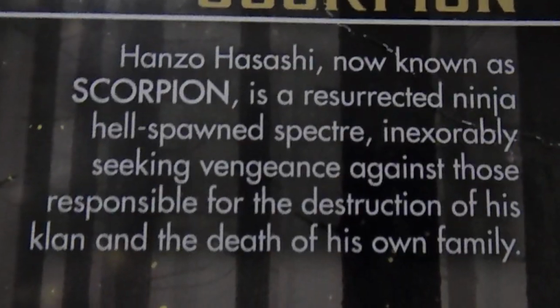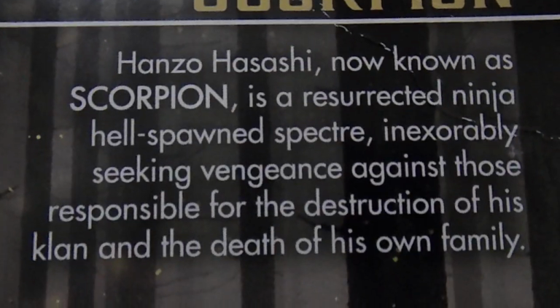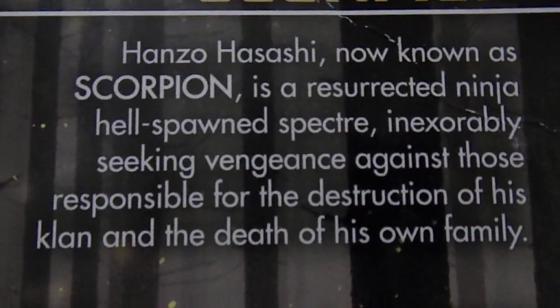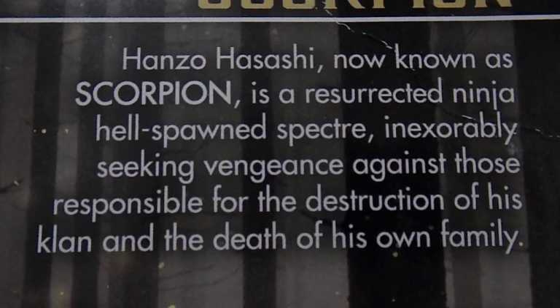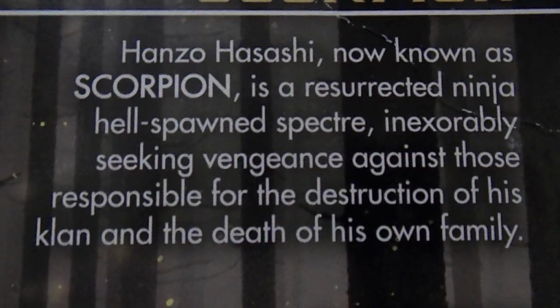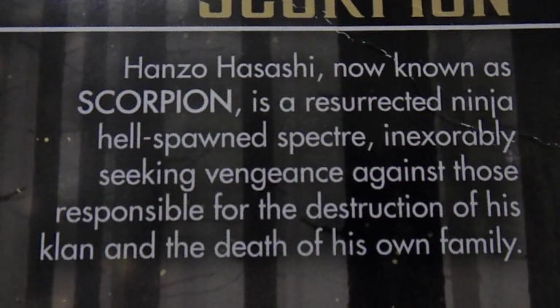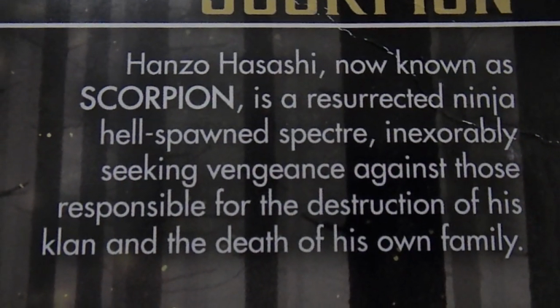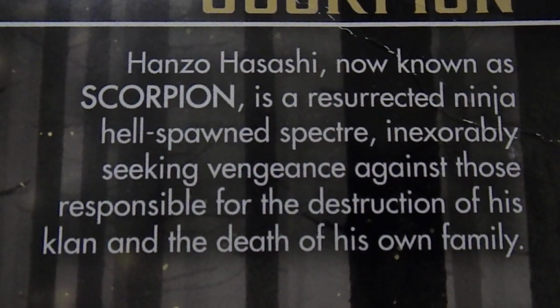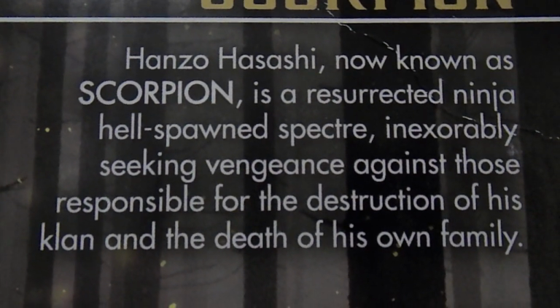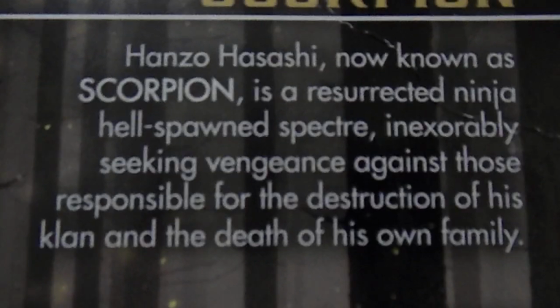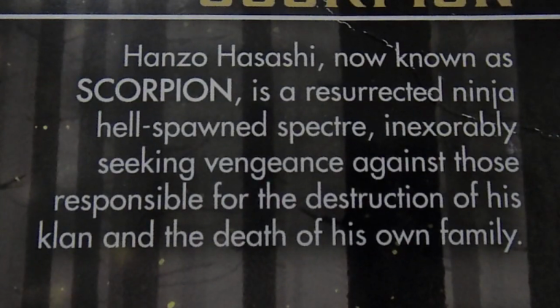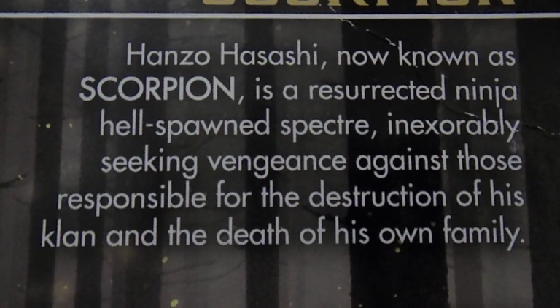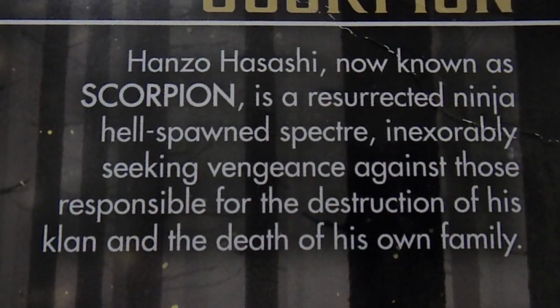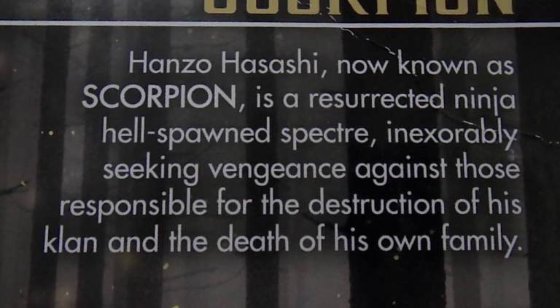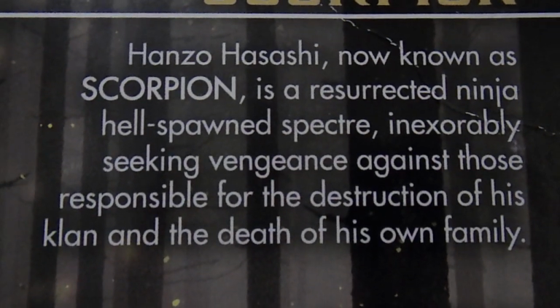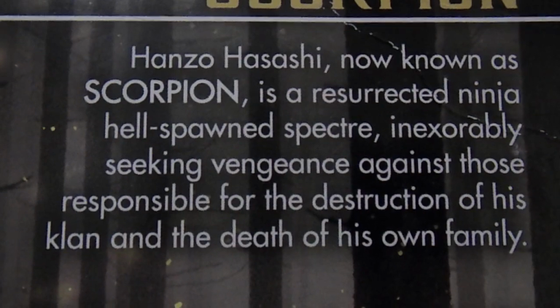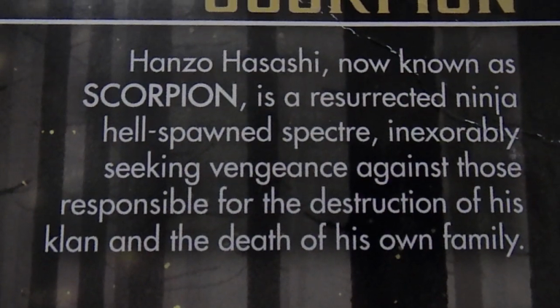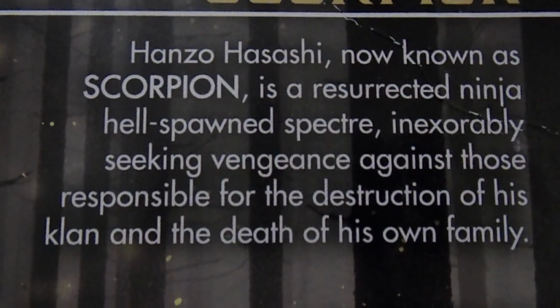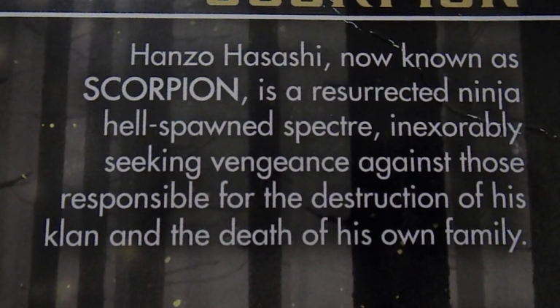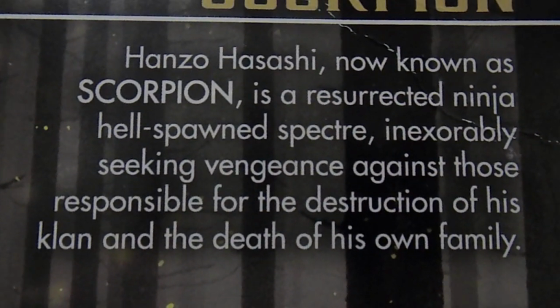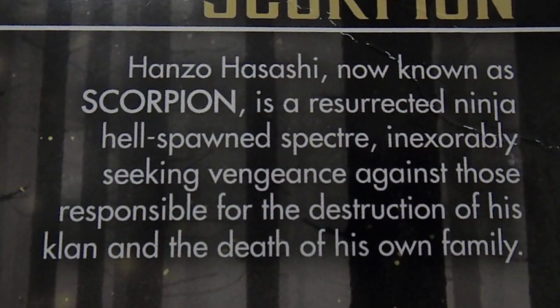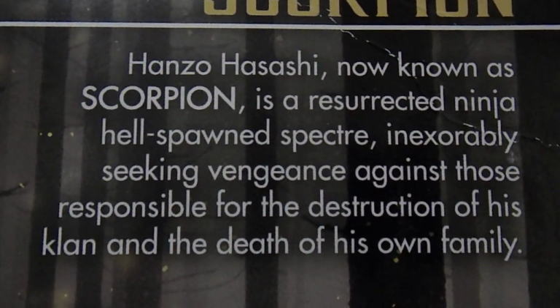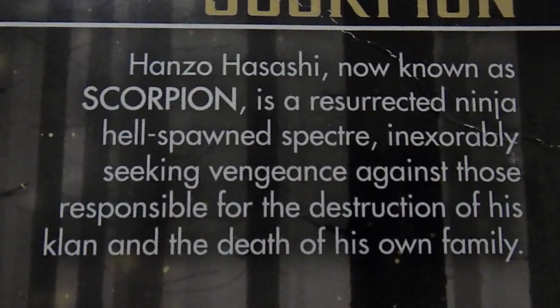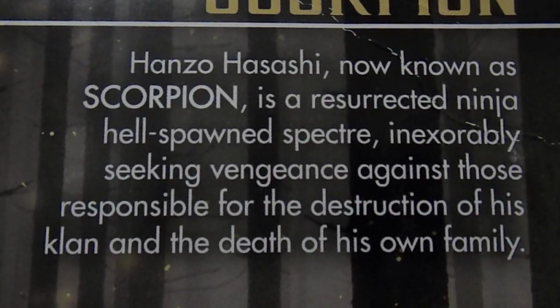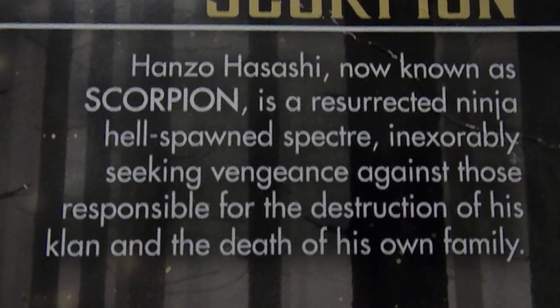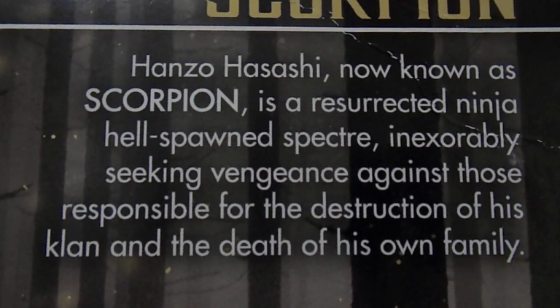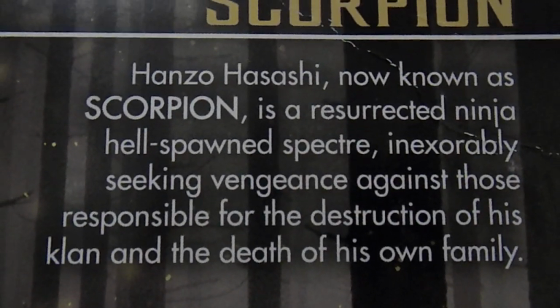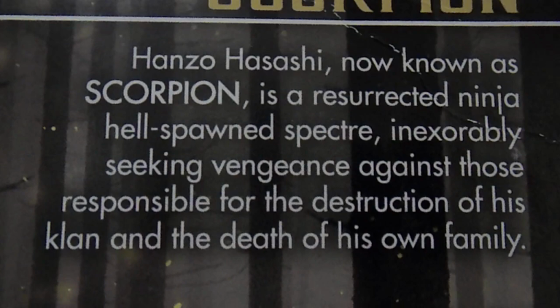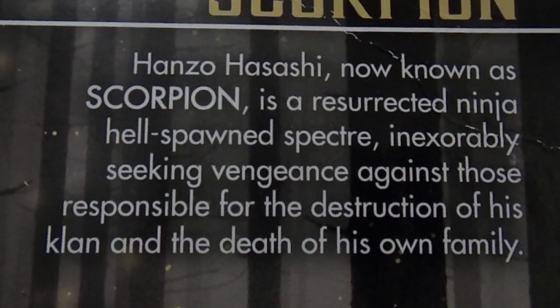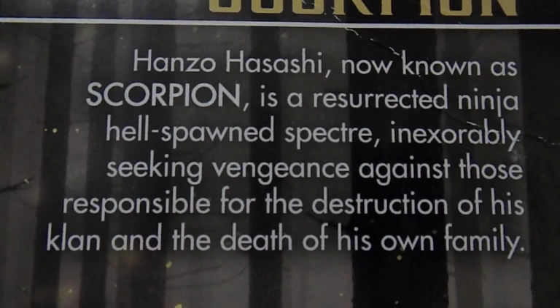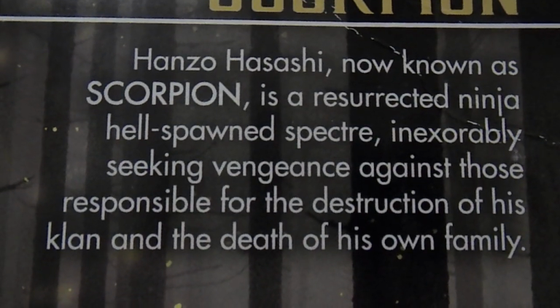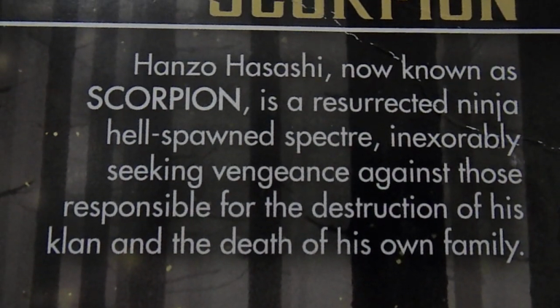Hanzo Hasashi, now known as Scorpion, is a resurrected ninja hellspawn specter, inexorably seeking vengeance against those responsible for the destruction of his family and clan, and the death of his own family.